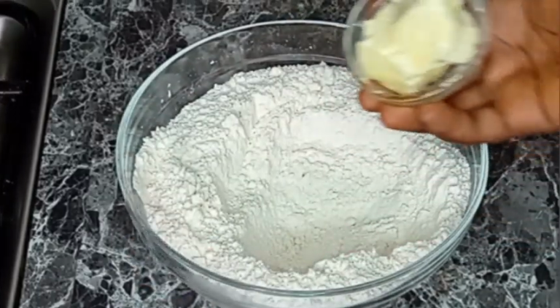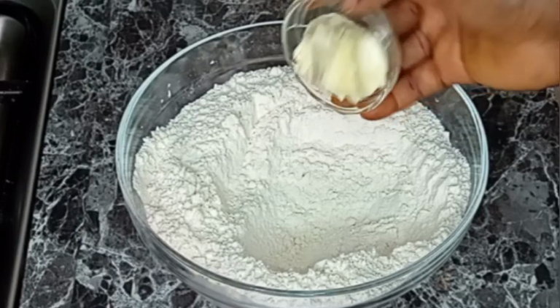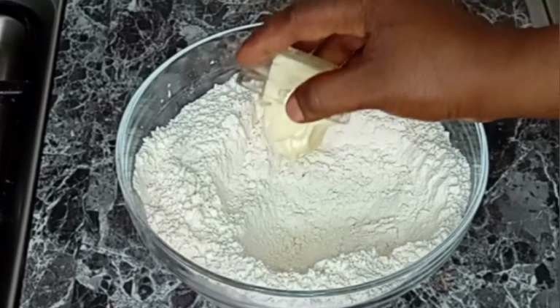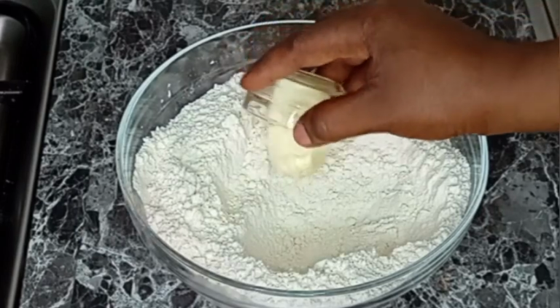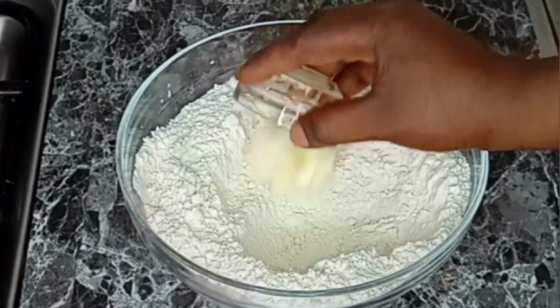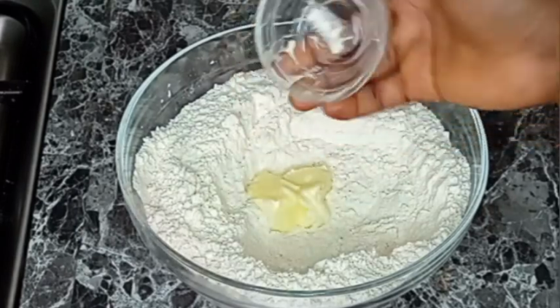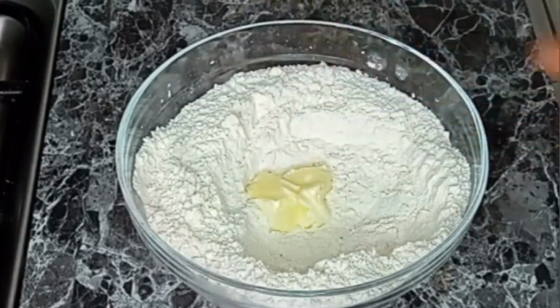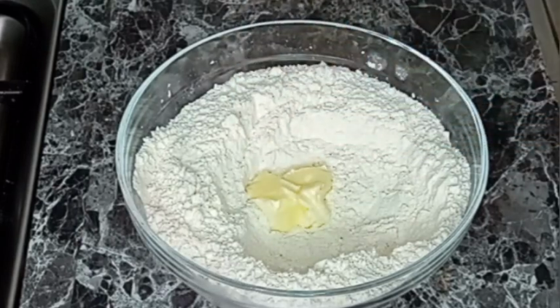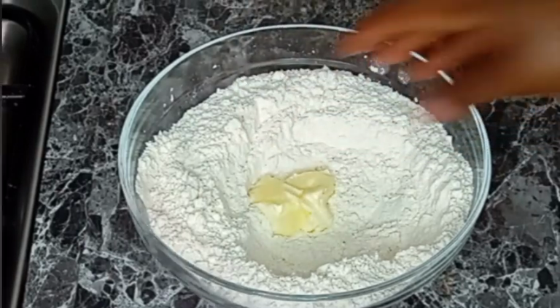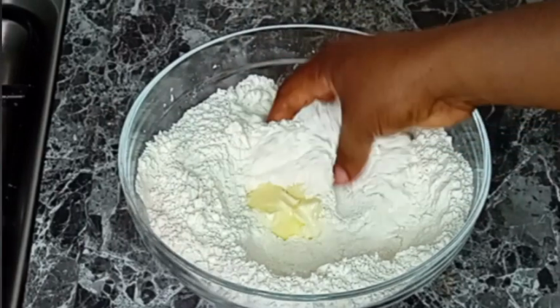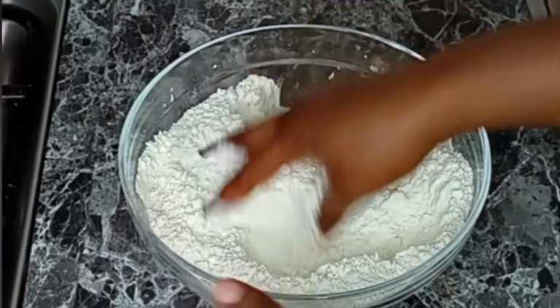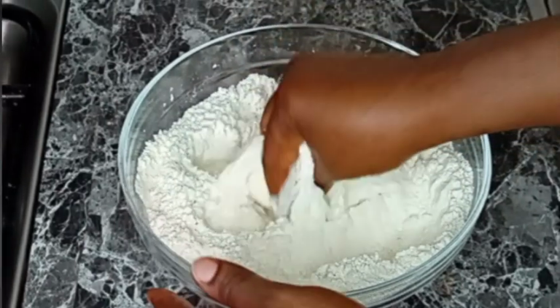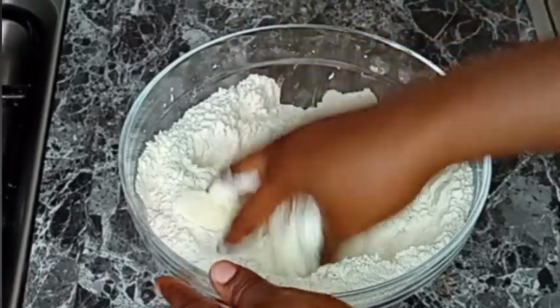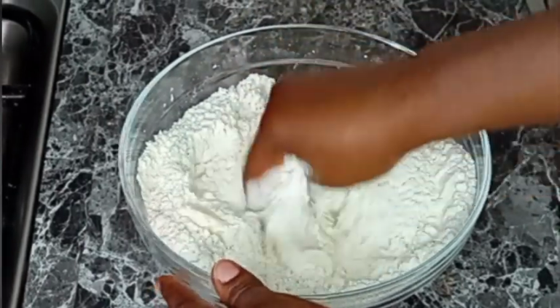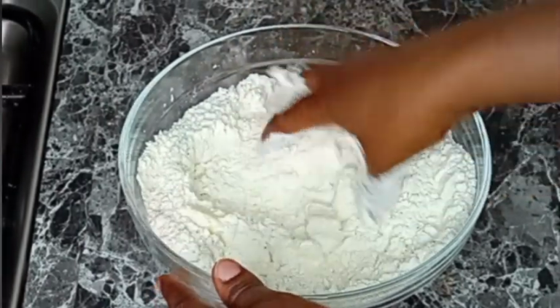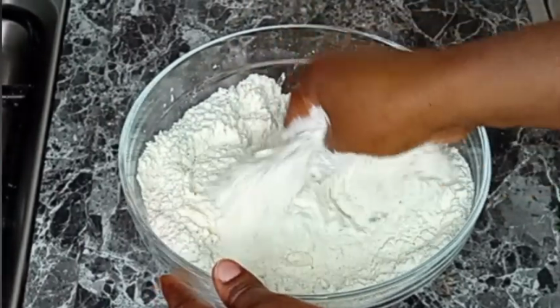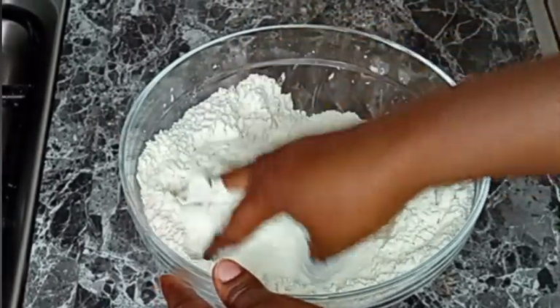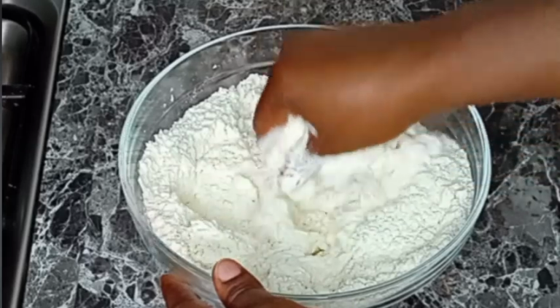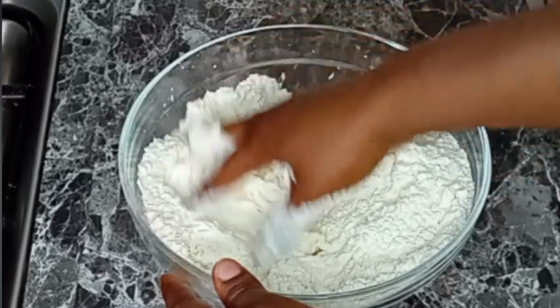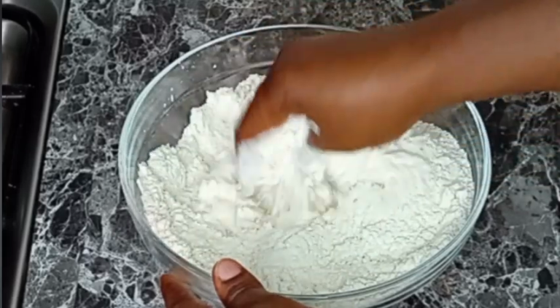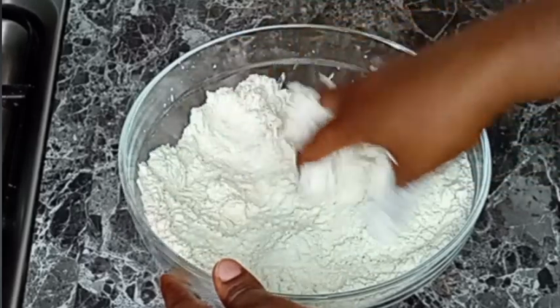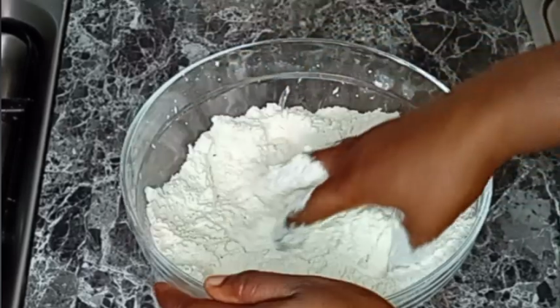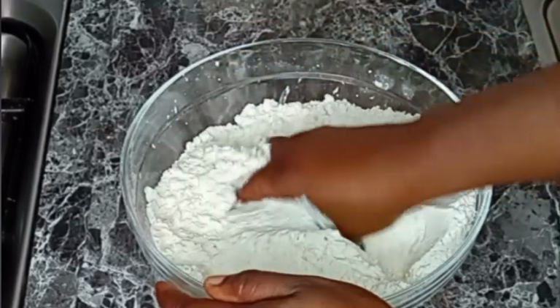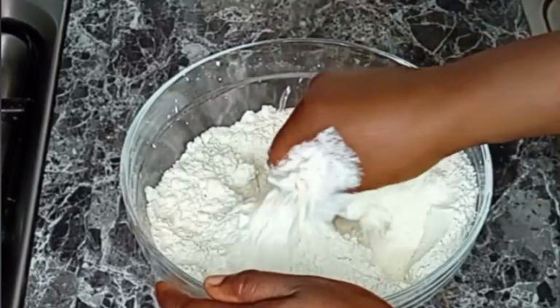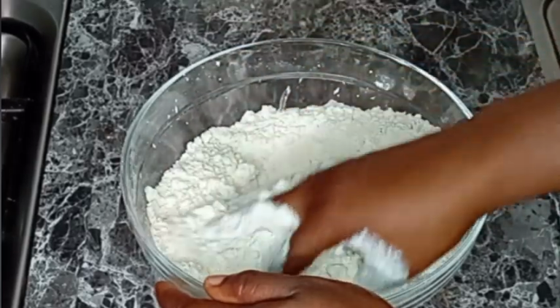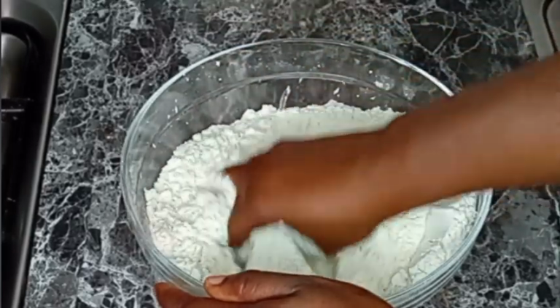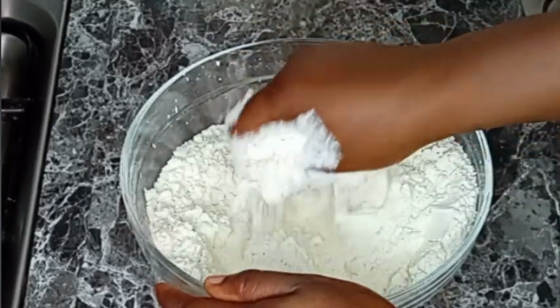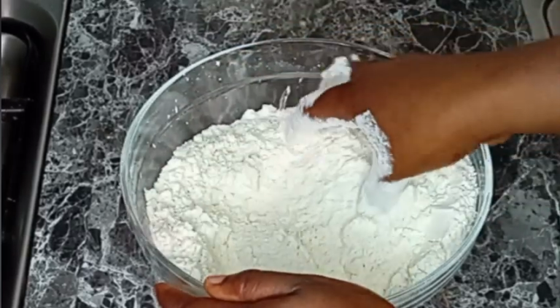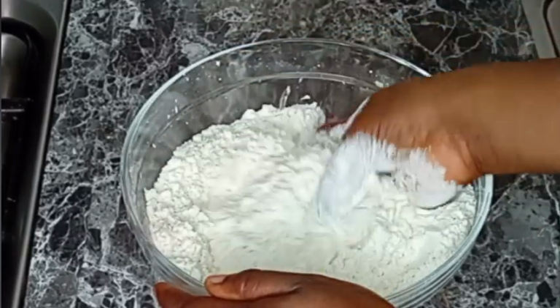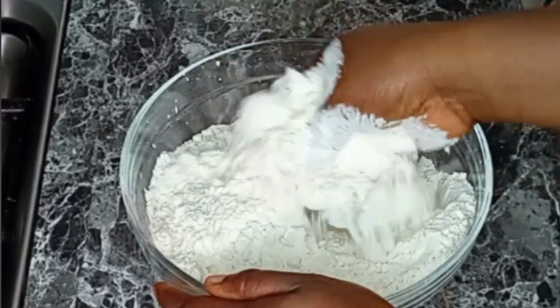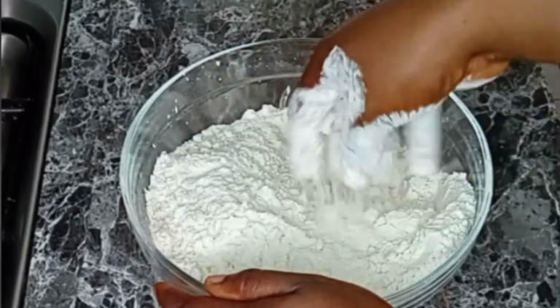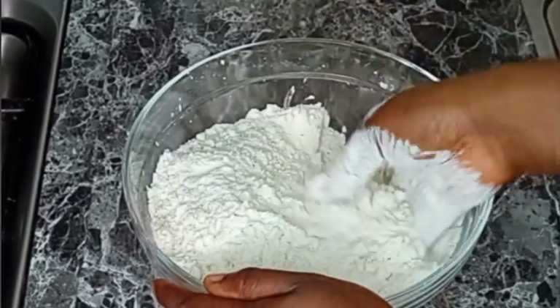After that I will go in with butter and I will continue to mix it with my hands until the butter is well combined along with all the dry ingredients.